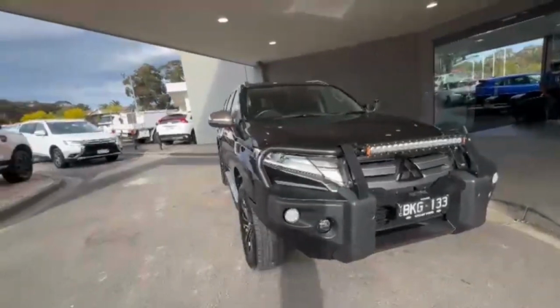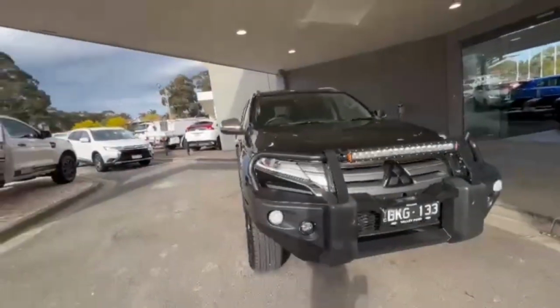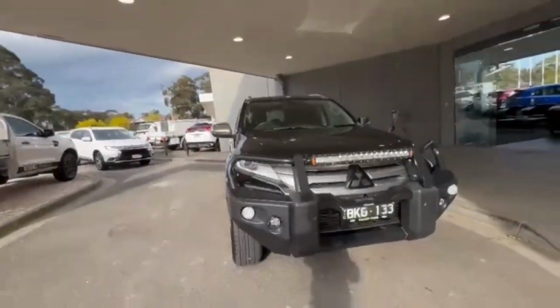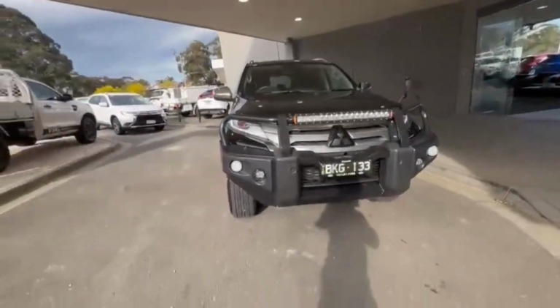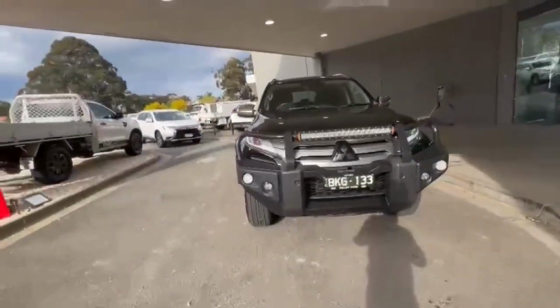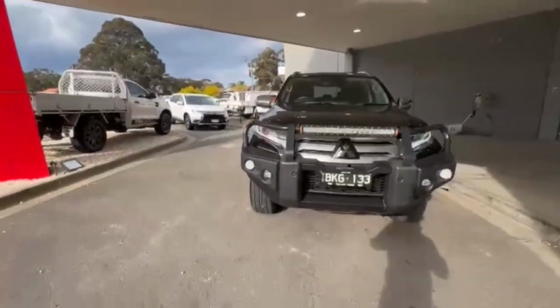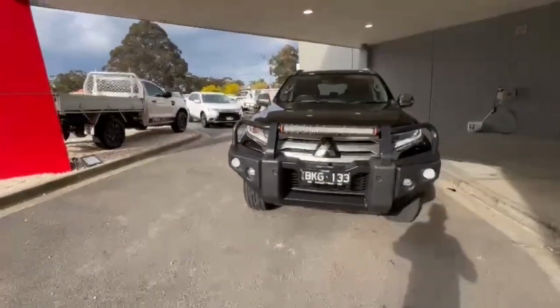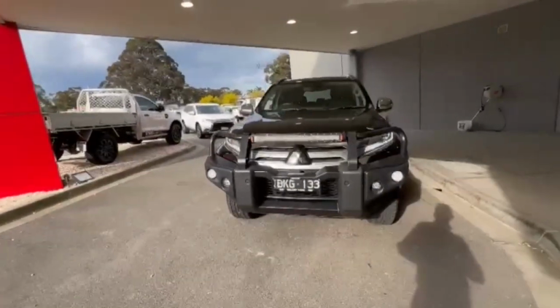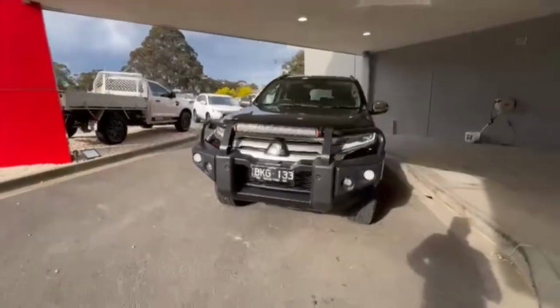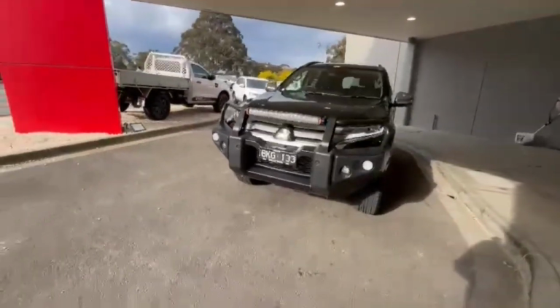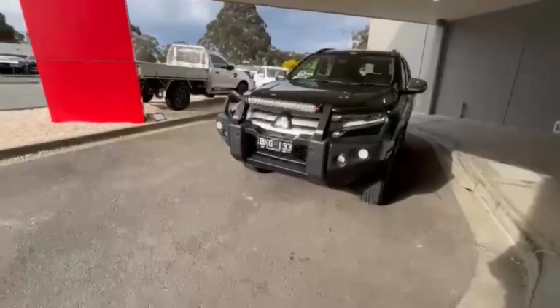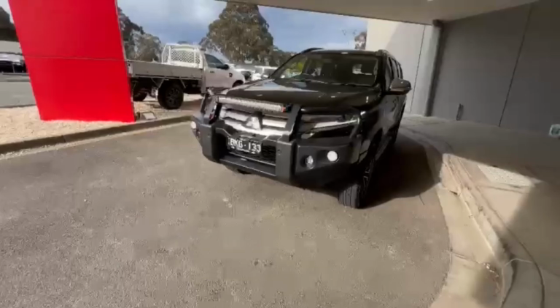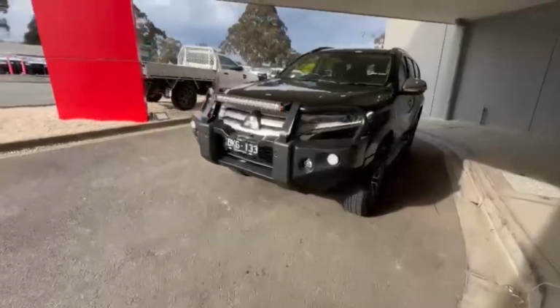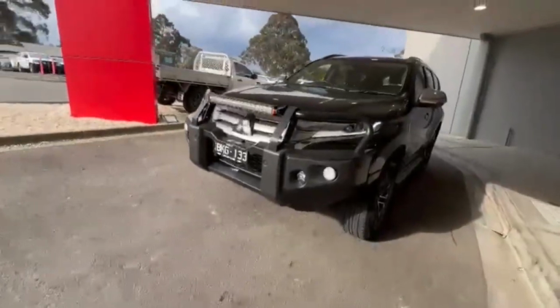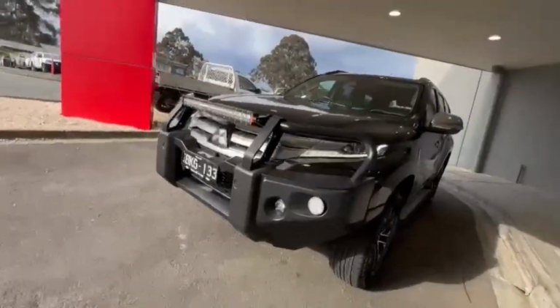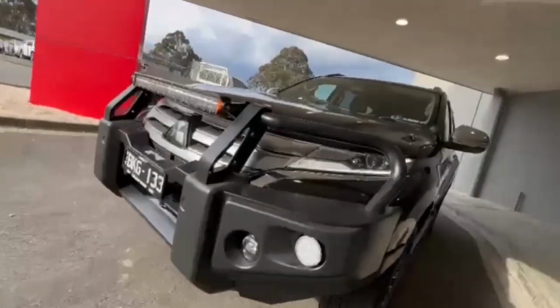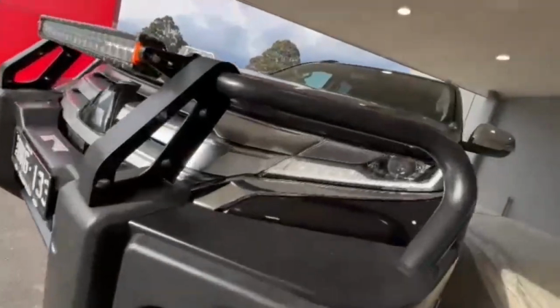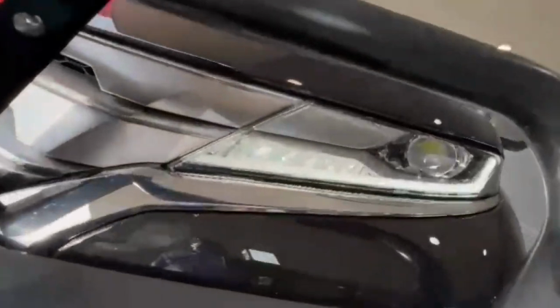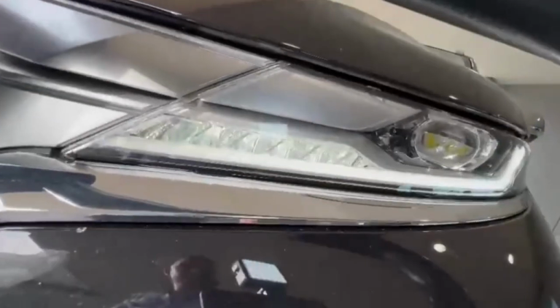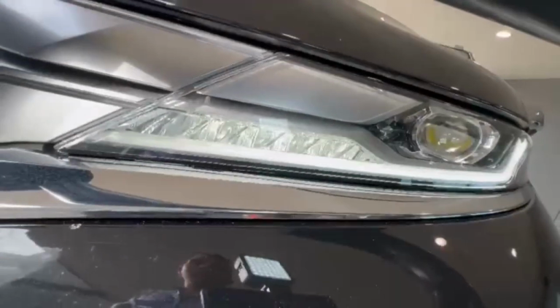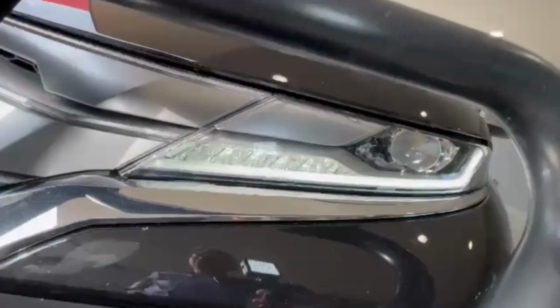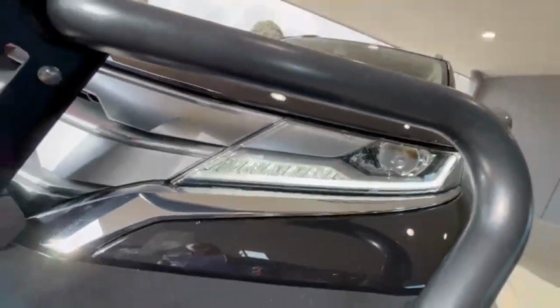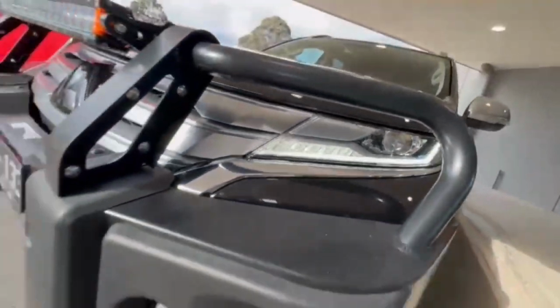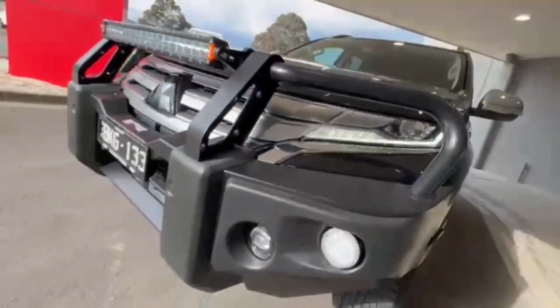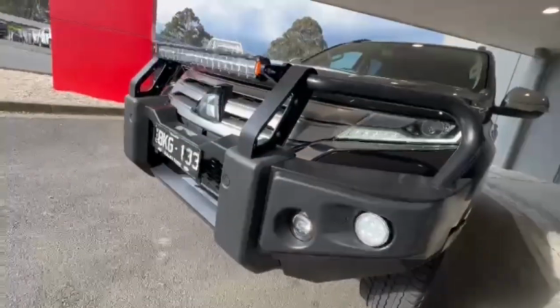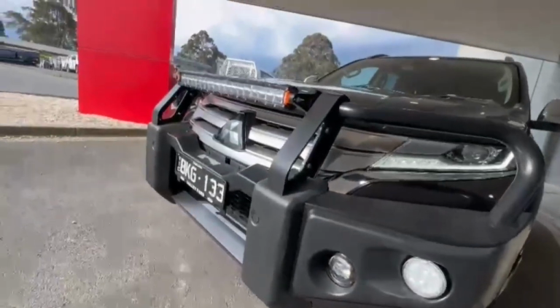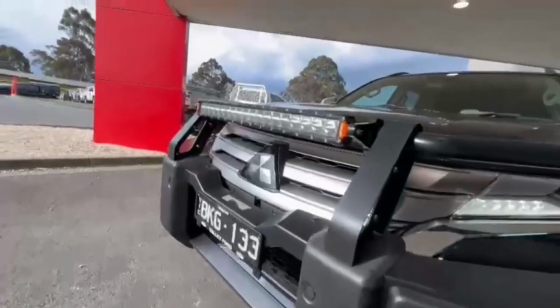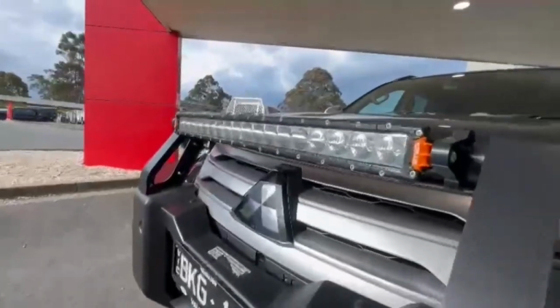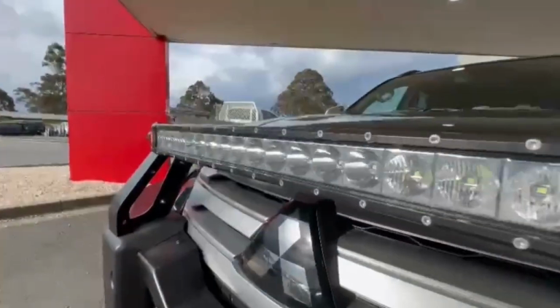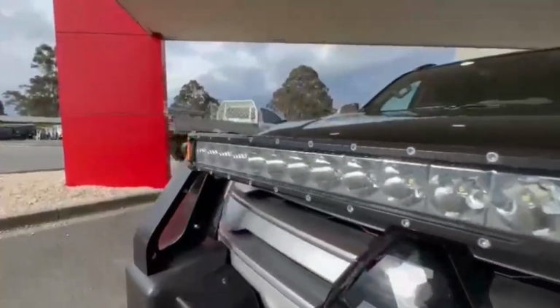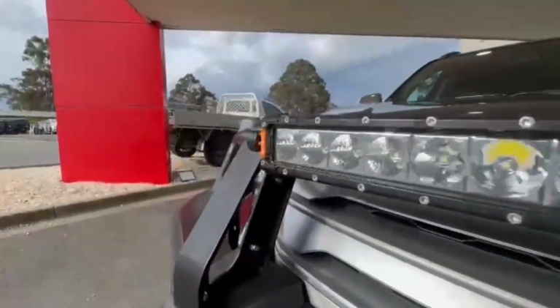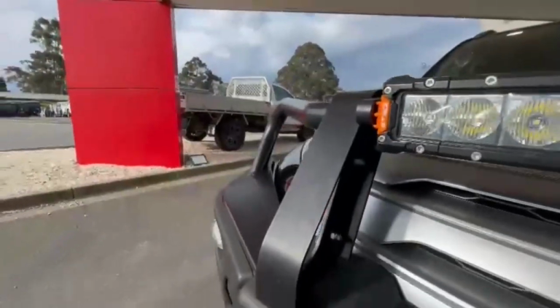G'day guys, thanks for checking out our just arrived 2020 Mitsubishi Pajero Sport JLS. At the front you do have your daytime running lights, projector style headlights, and a really nice bull bar with a LED light bar.